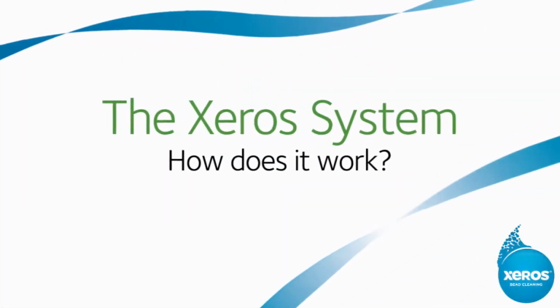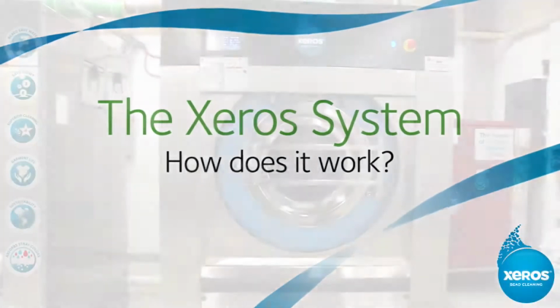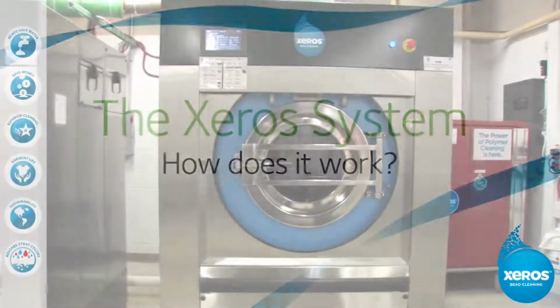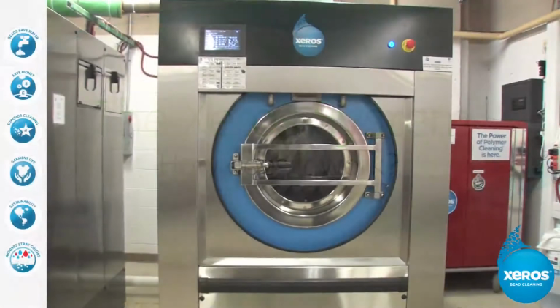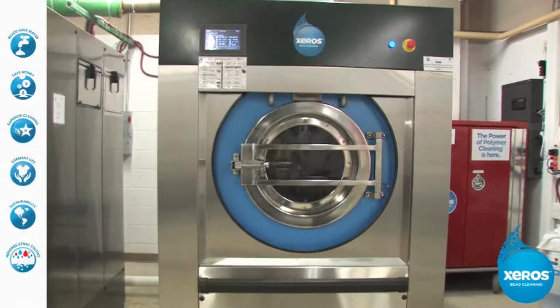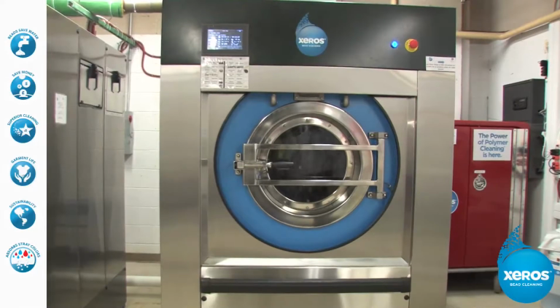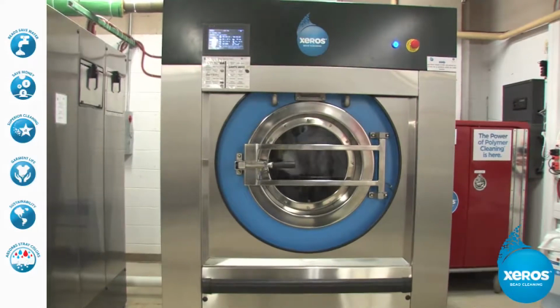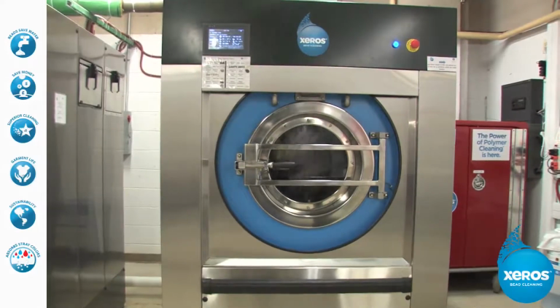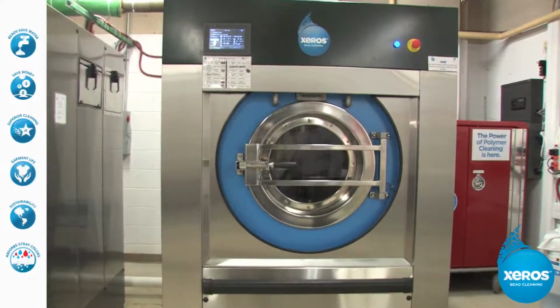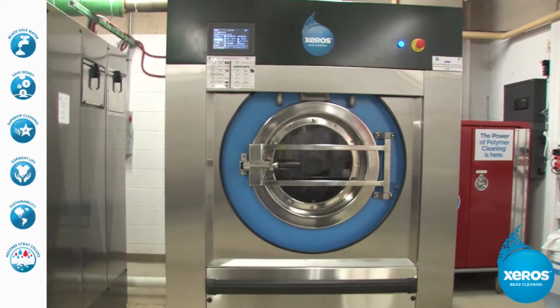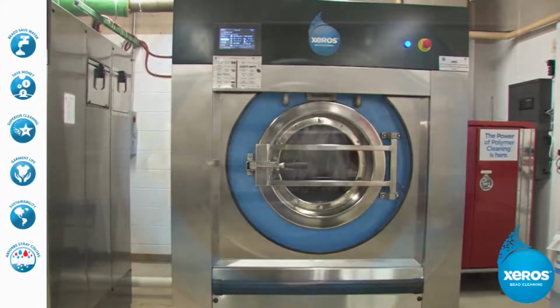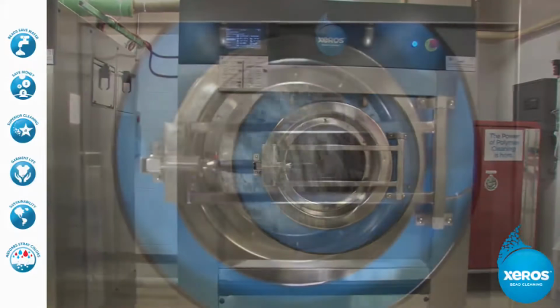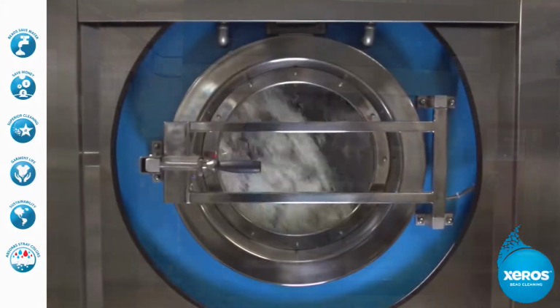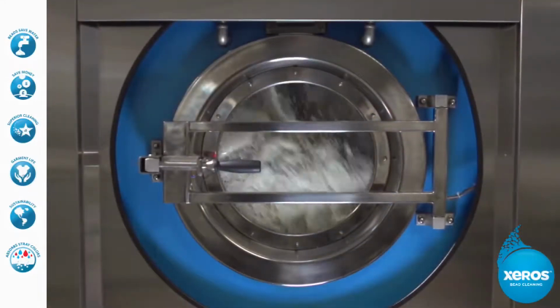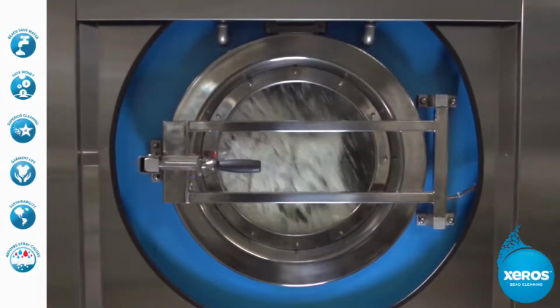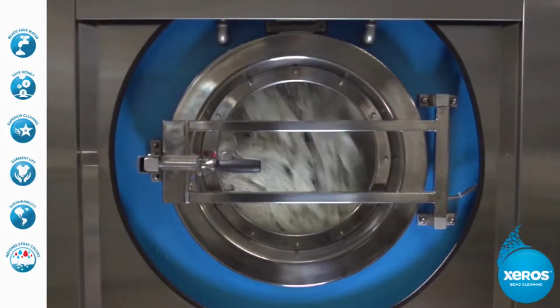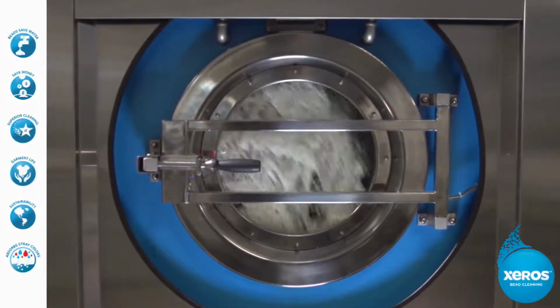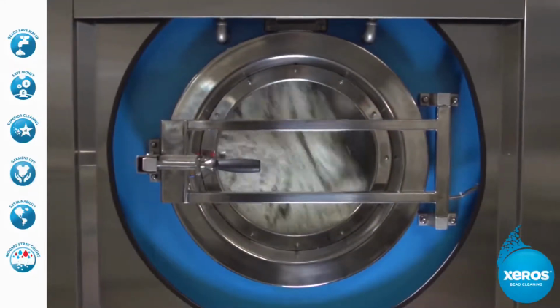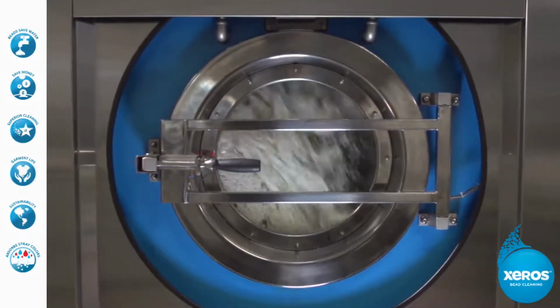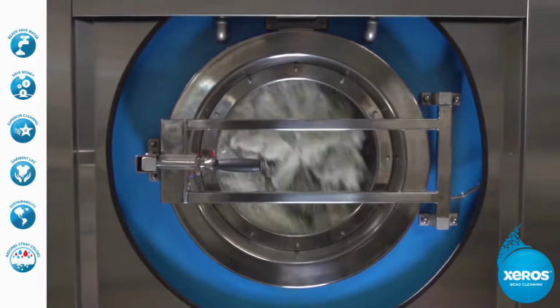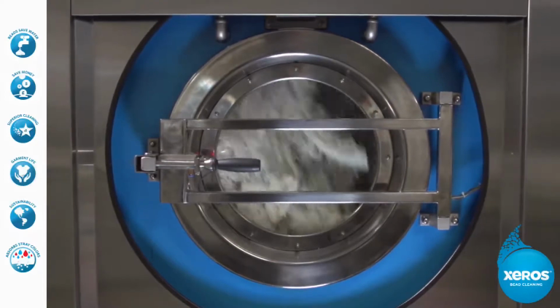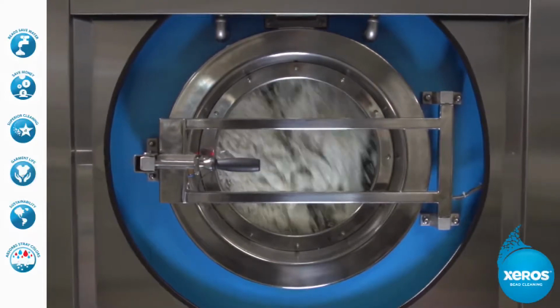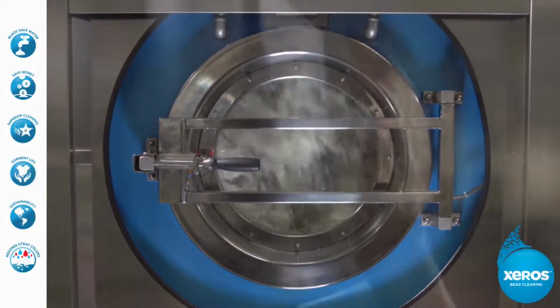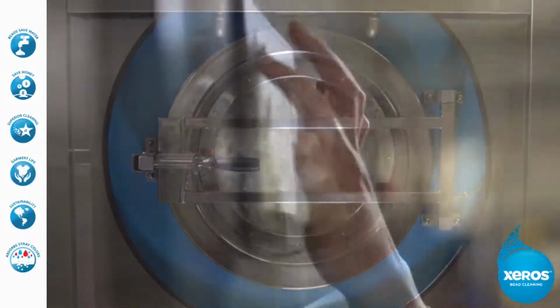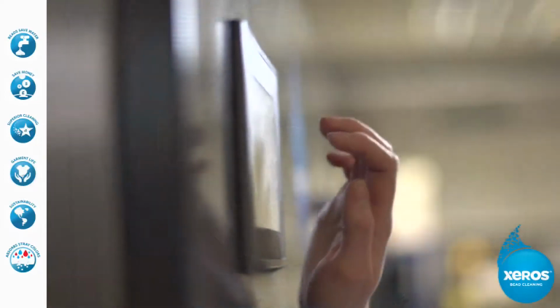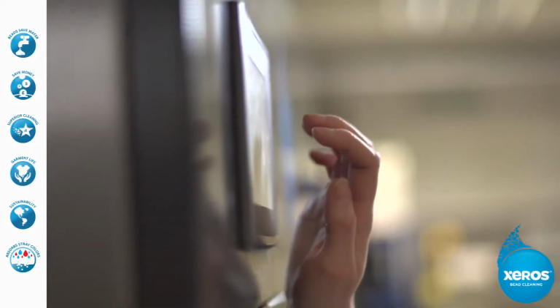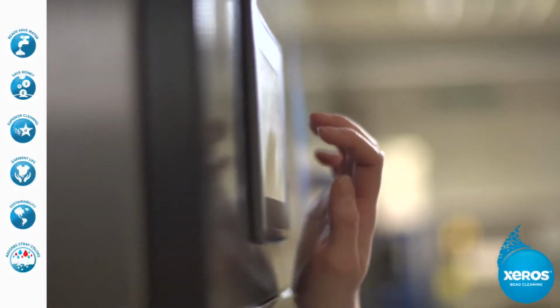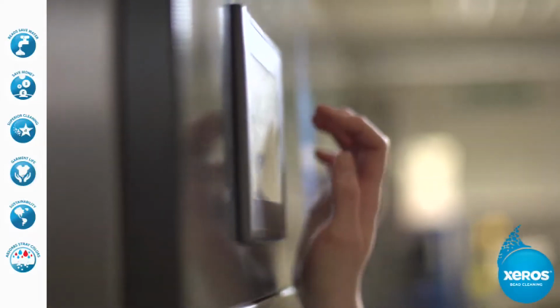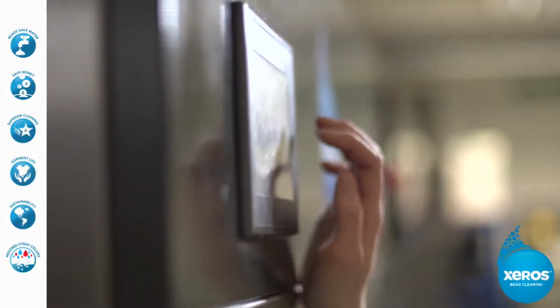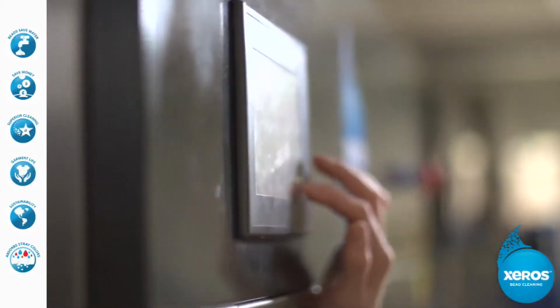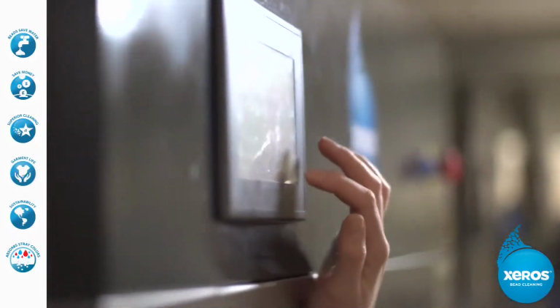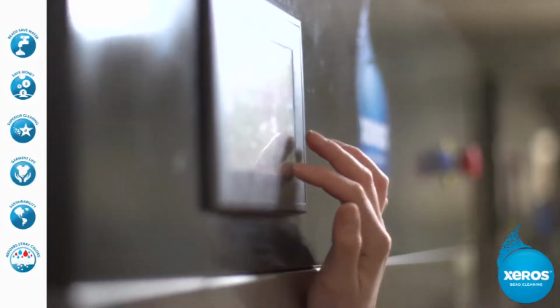At first glance, the Xeros washing machine appears to be typical laundry hardware. The front-loading door is reminiscent of a high-efficiency washing machine, and the controls are designed to be familiar to a first-time user.